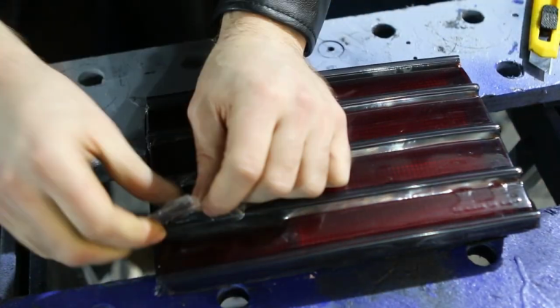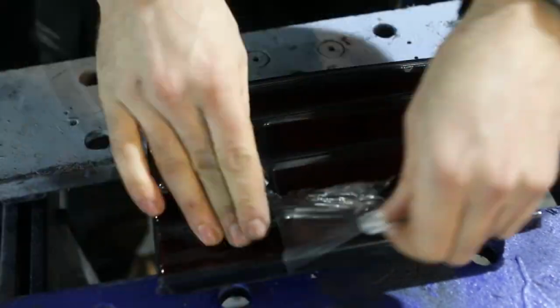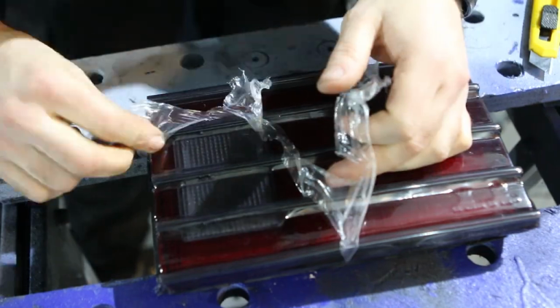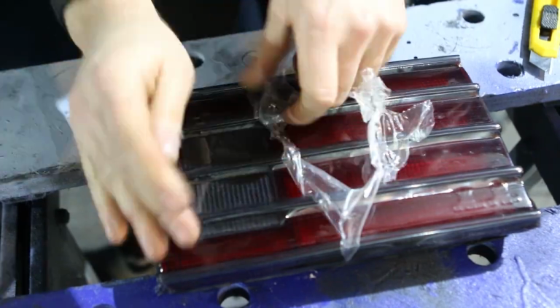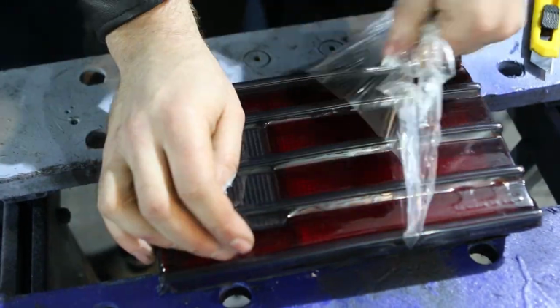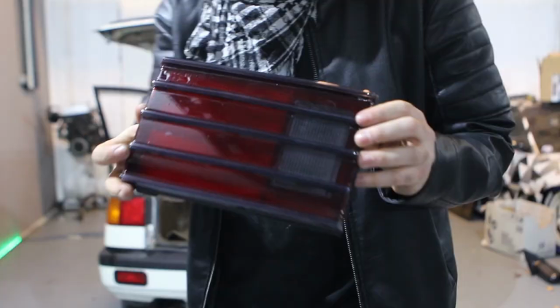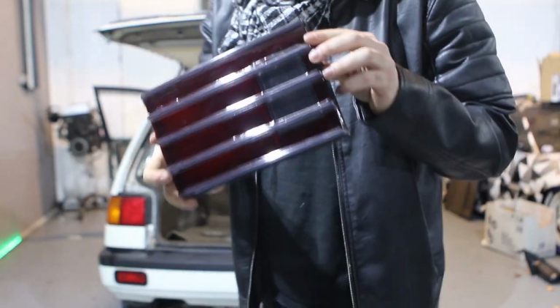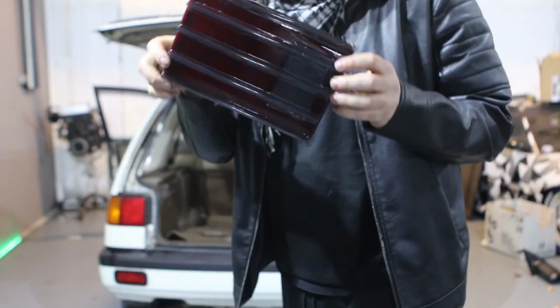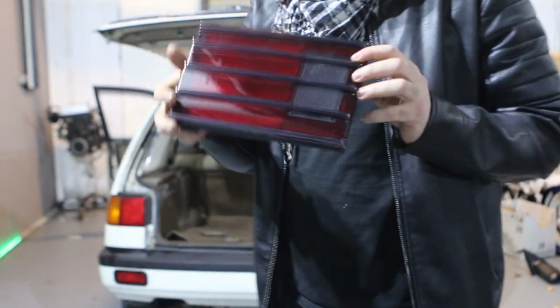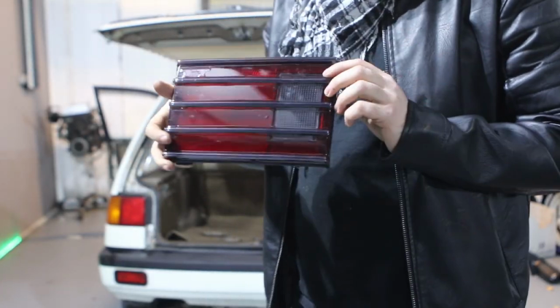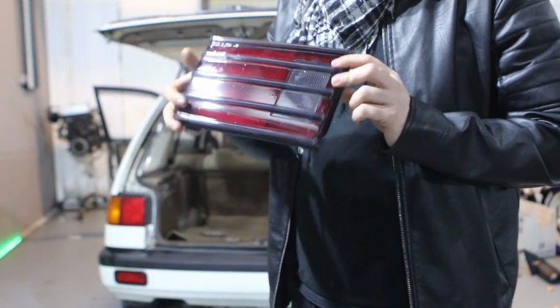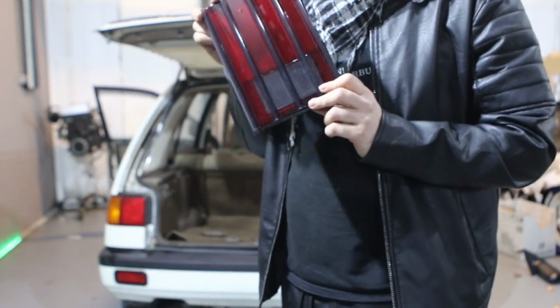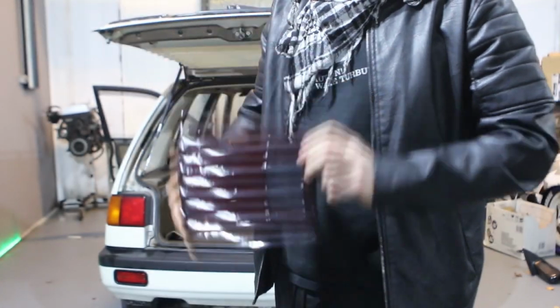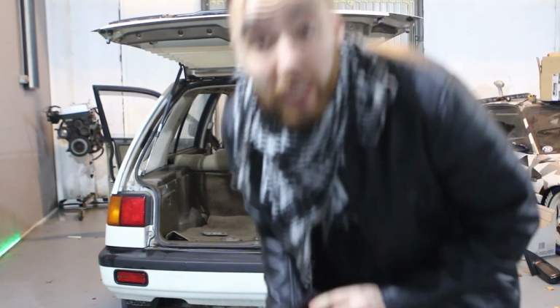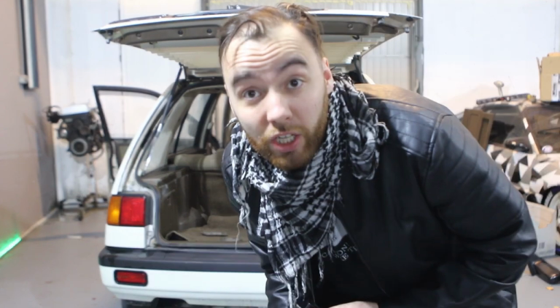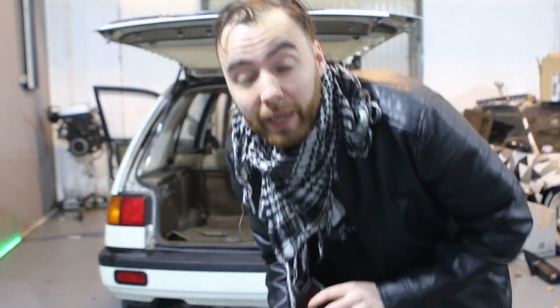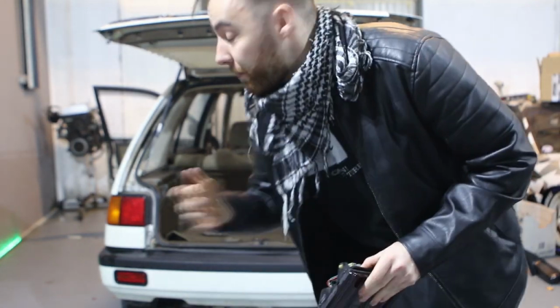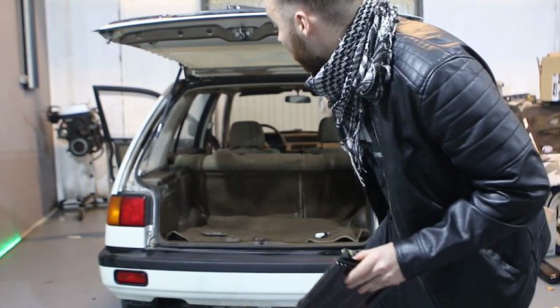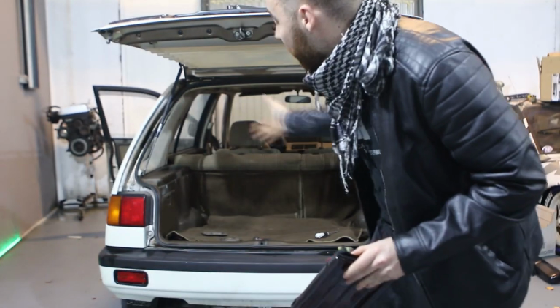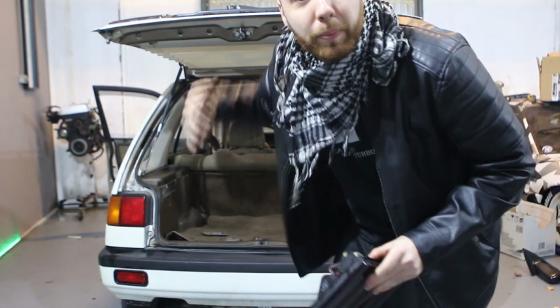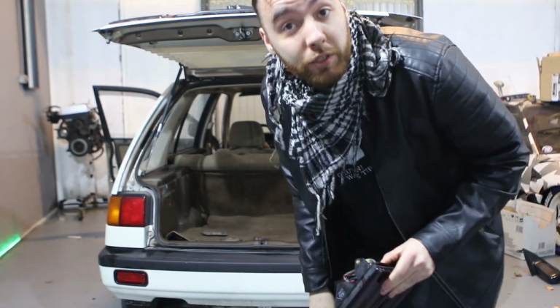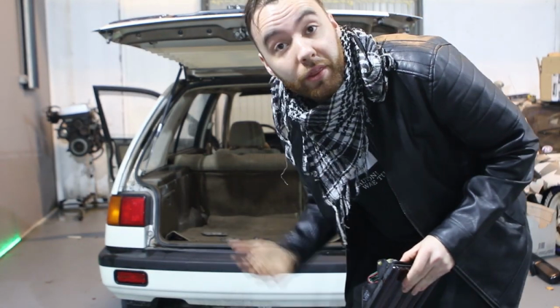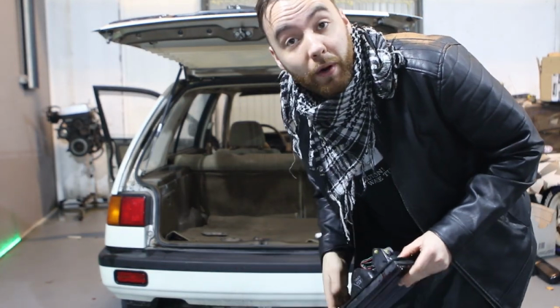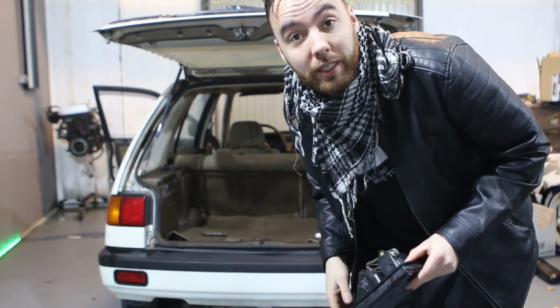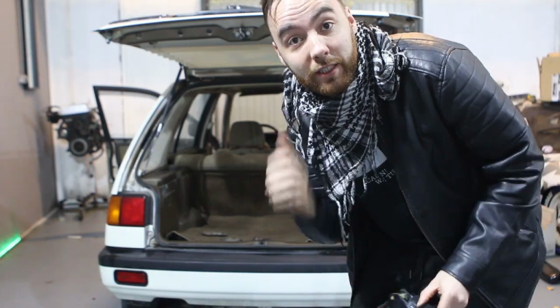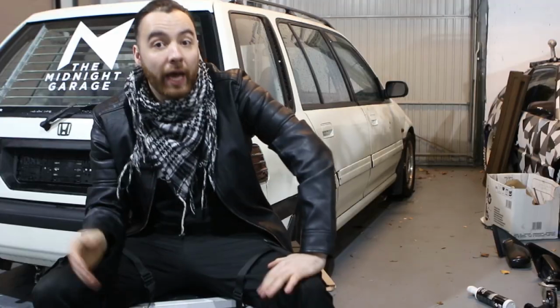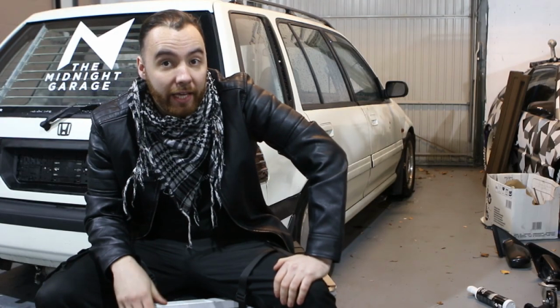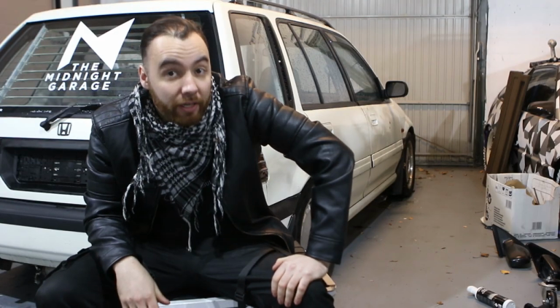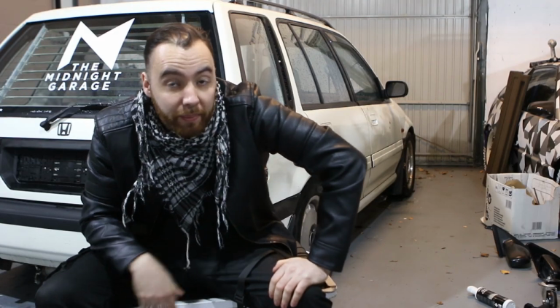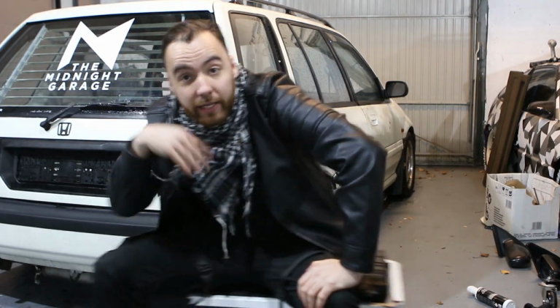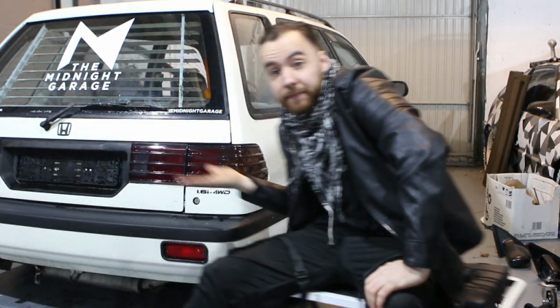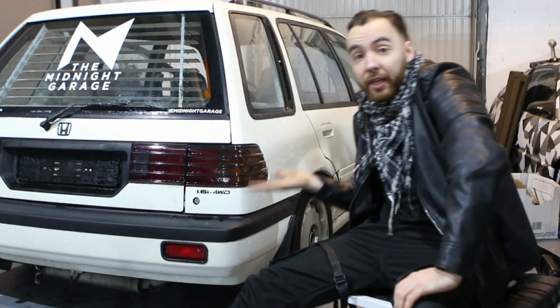After that, all that is left is to cut away the excess foil, and the best thing — which is to remove the protective film. And now we have something that looks a little bit like this, which is a whole lot better. Next up, we just repeat the process with the other parts of the taillights, and then in the end it looks a little bit like this.